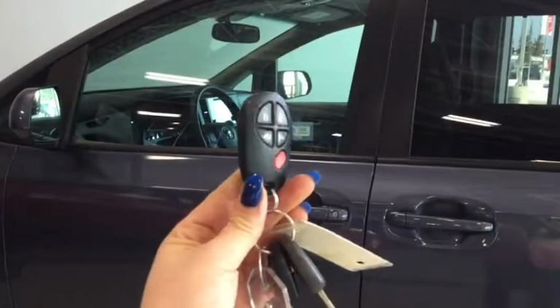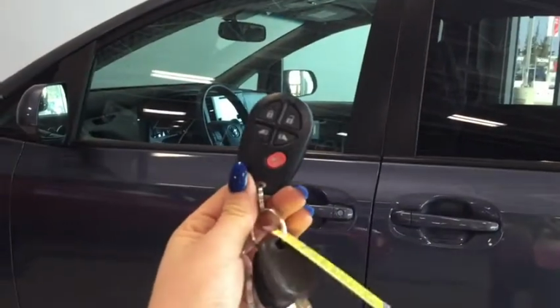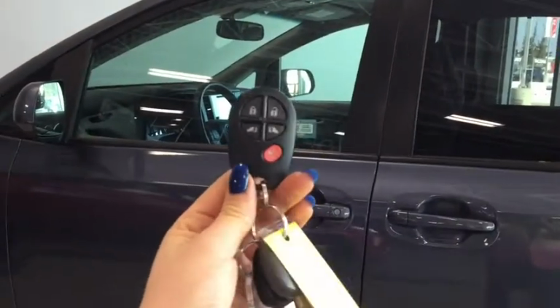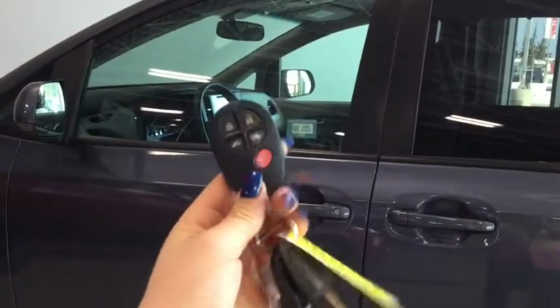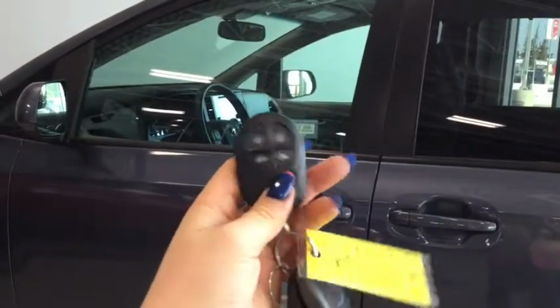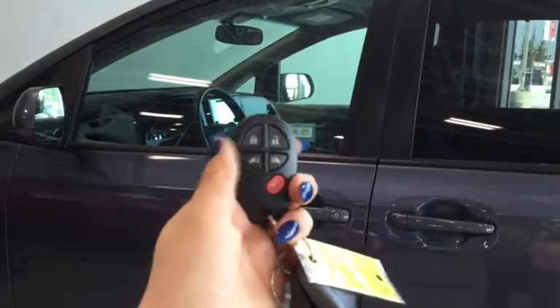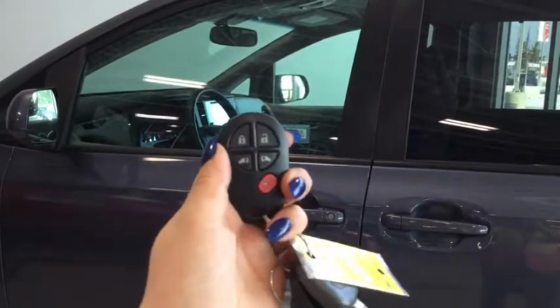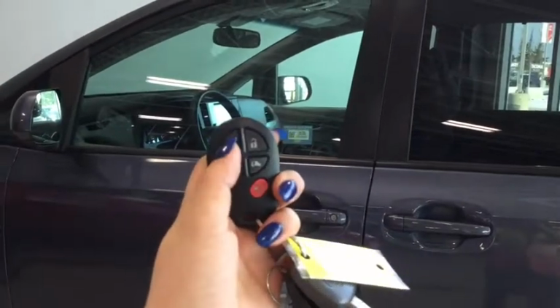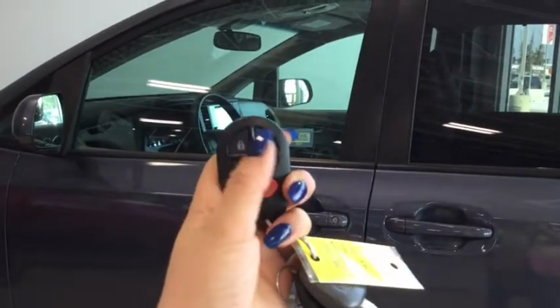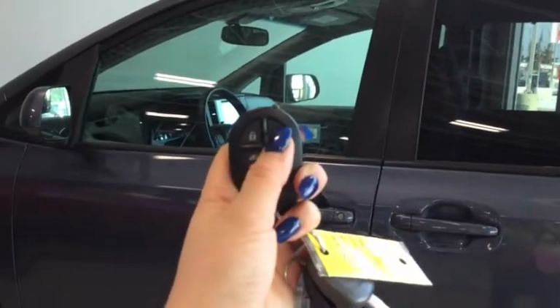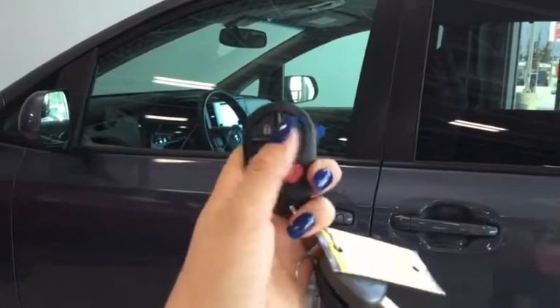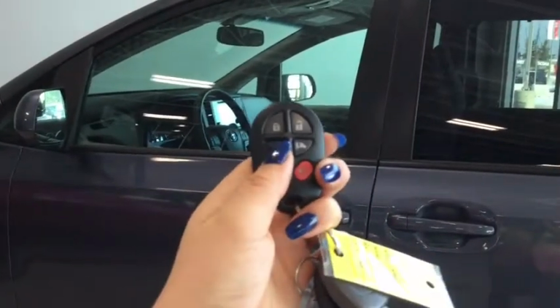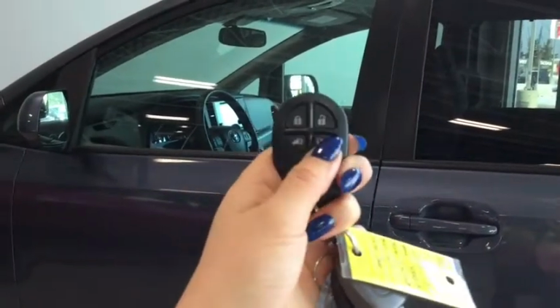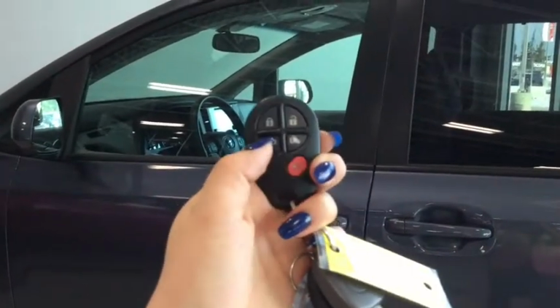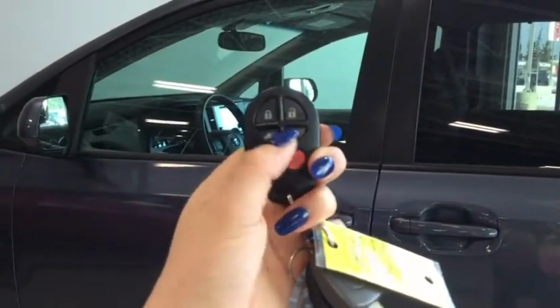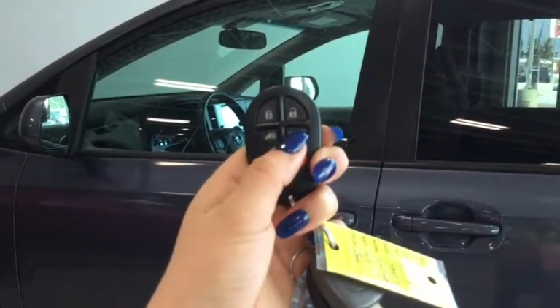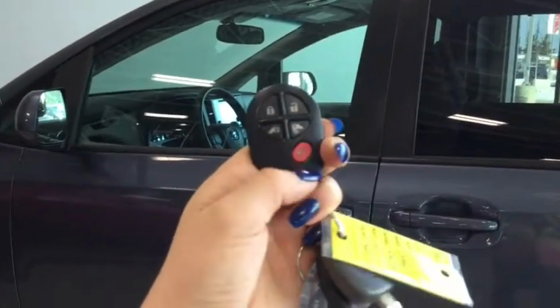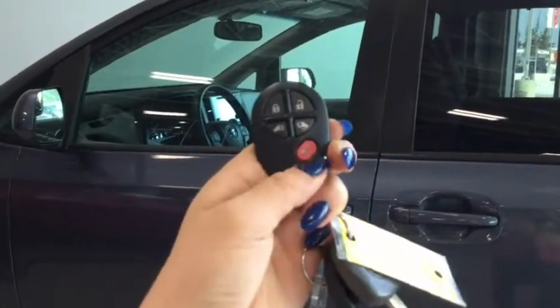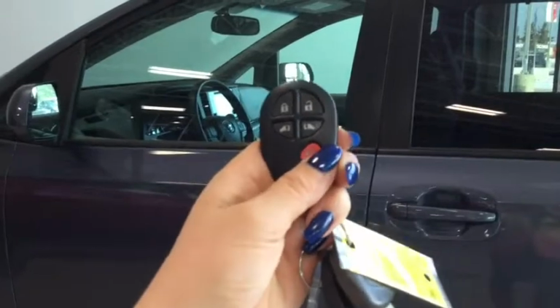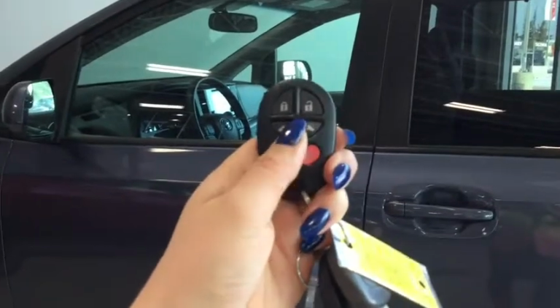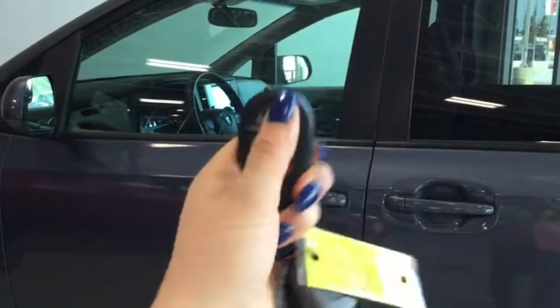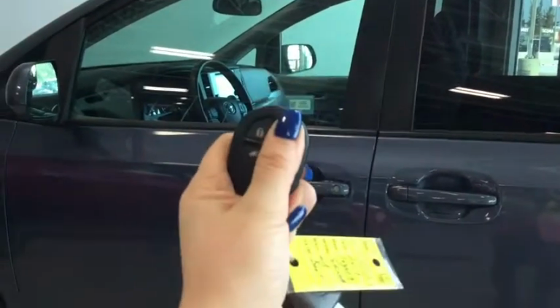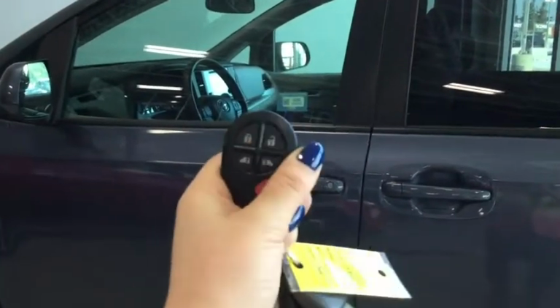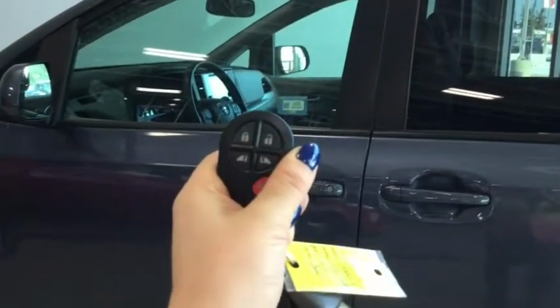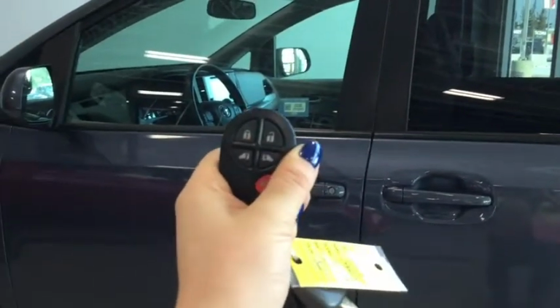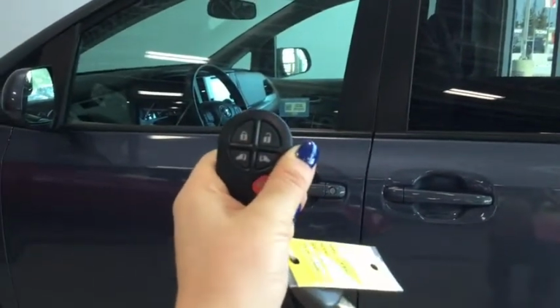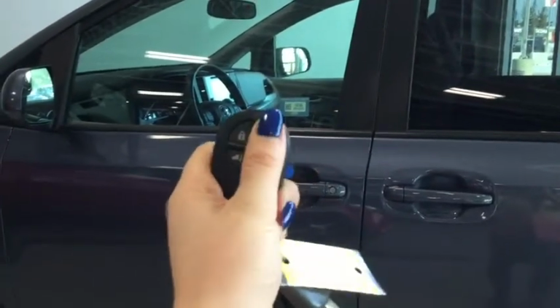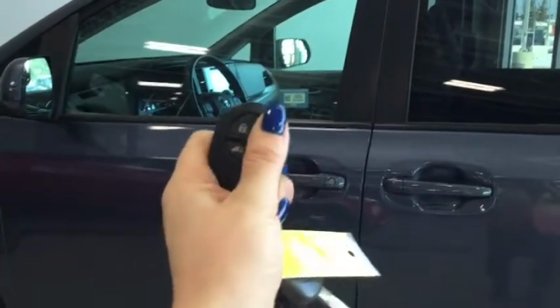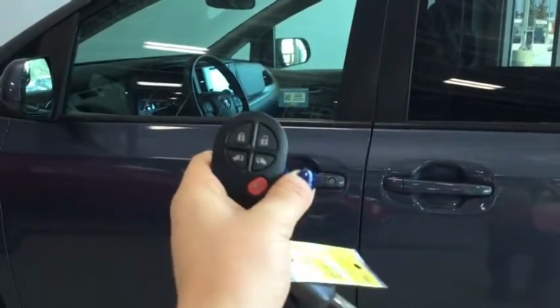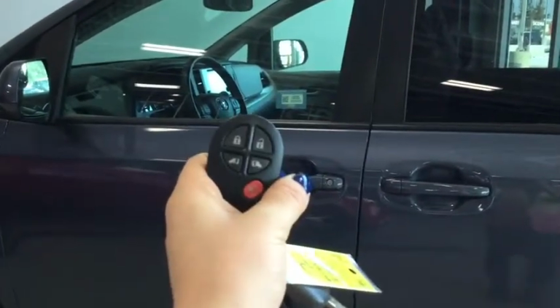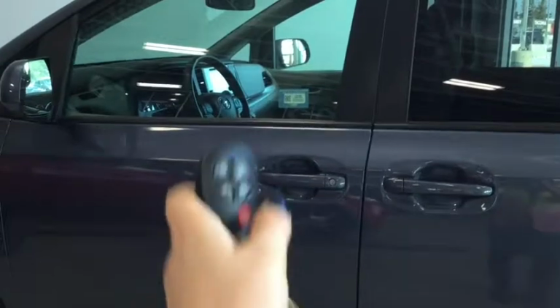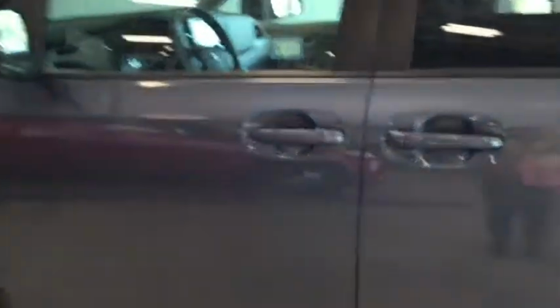Helping you into your Sienna is this handy dandy key fob, so you have your lock, your unlock, you do have your power side doors, and you have your panic button. Pushing the unlock button once unlocks the front doors and pushing it twice unlocks all four.